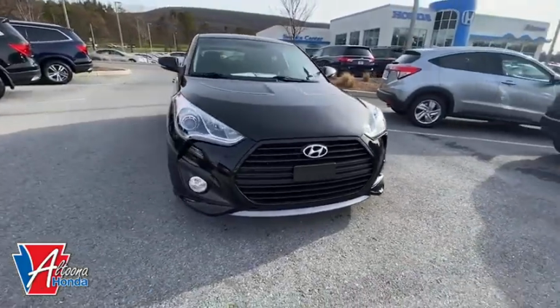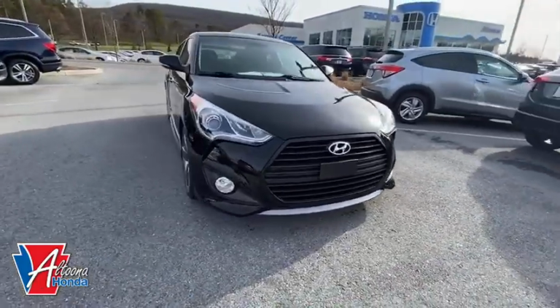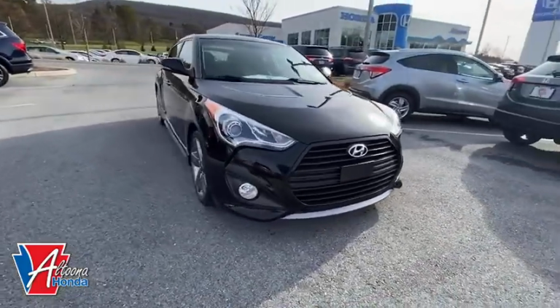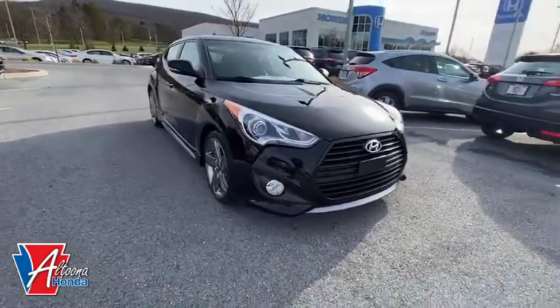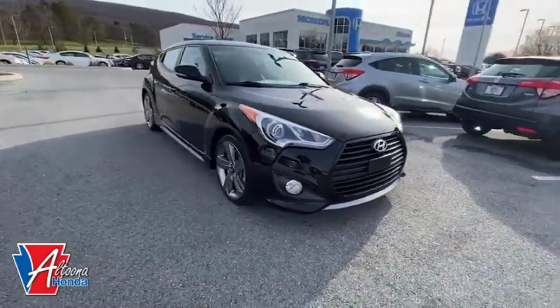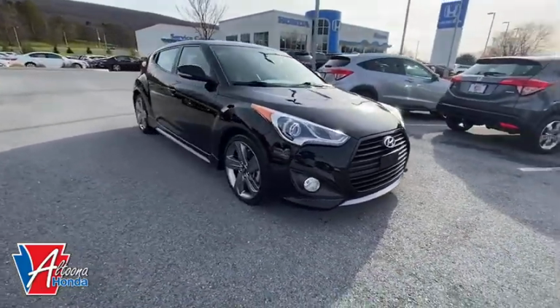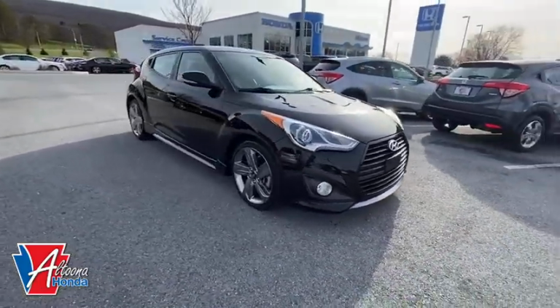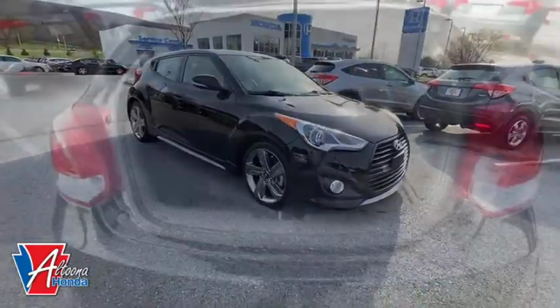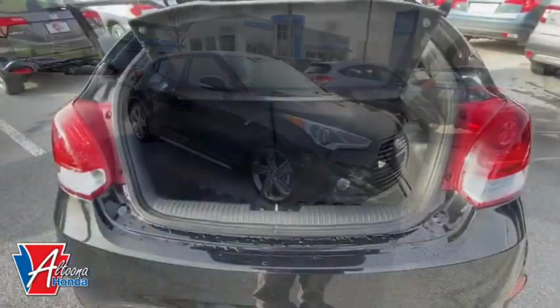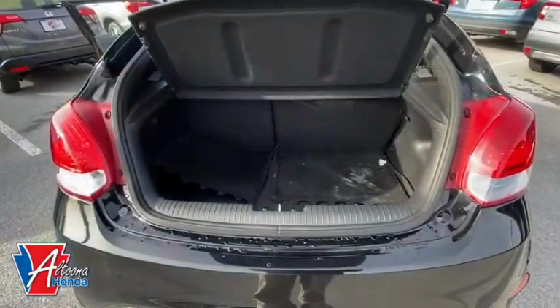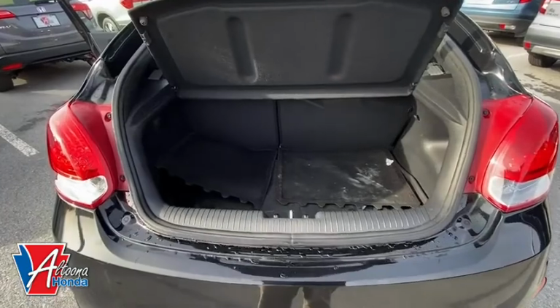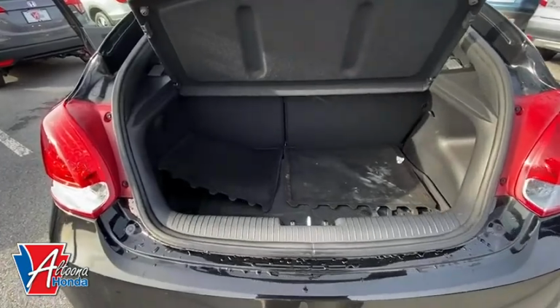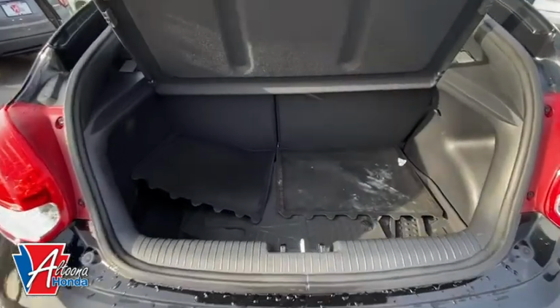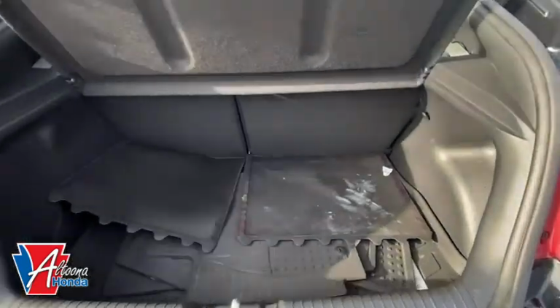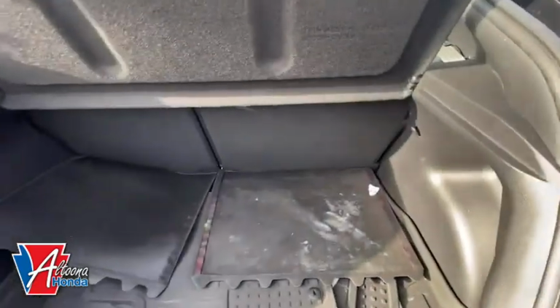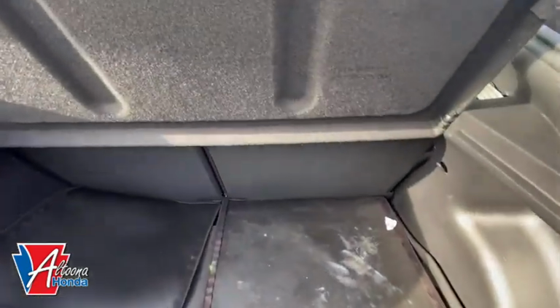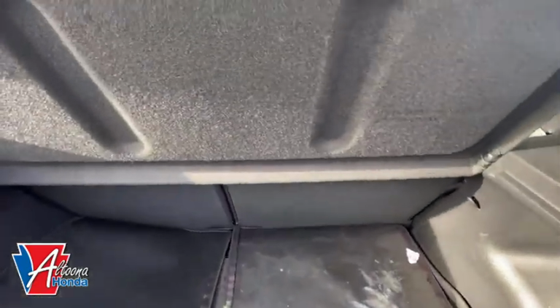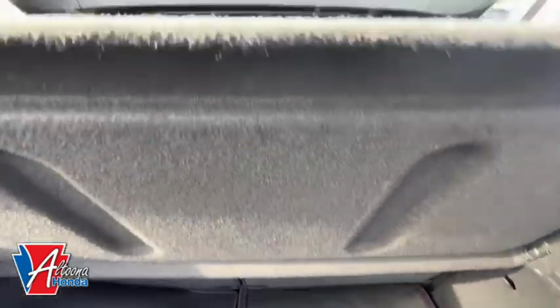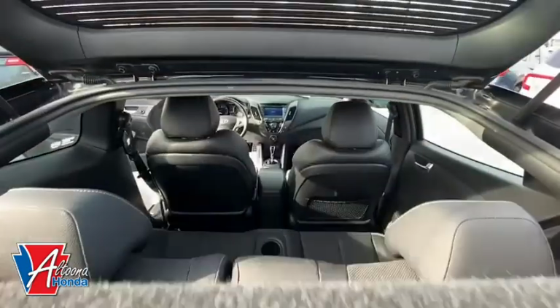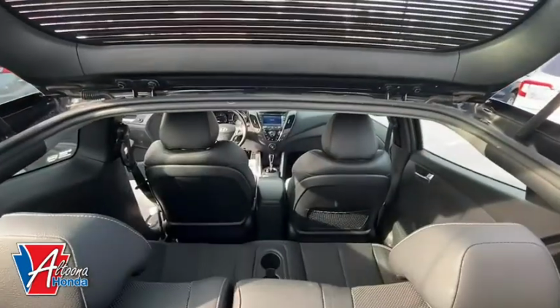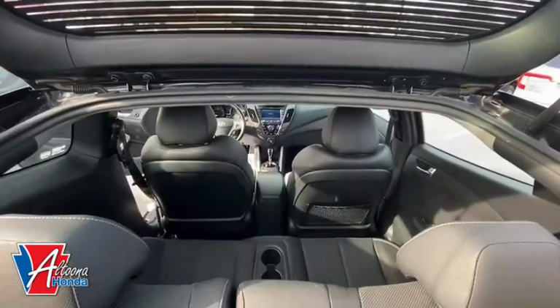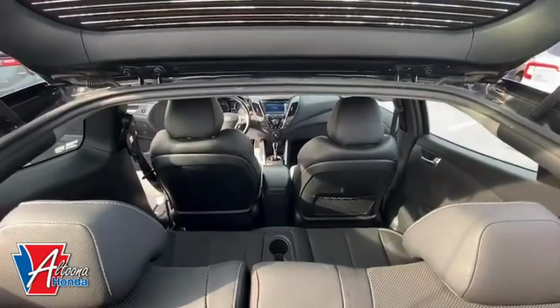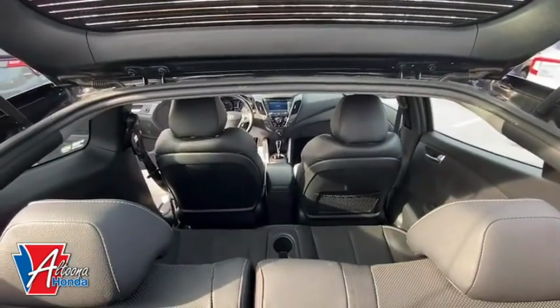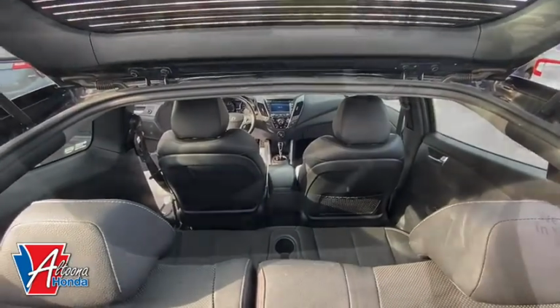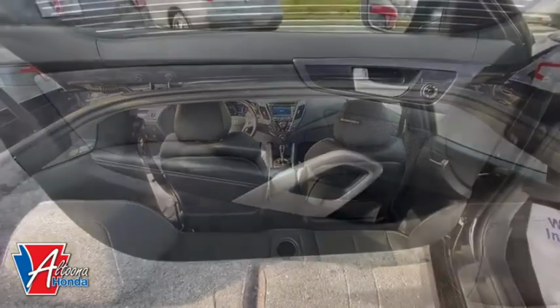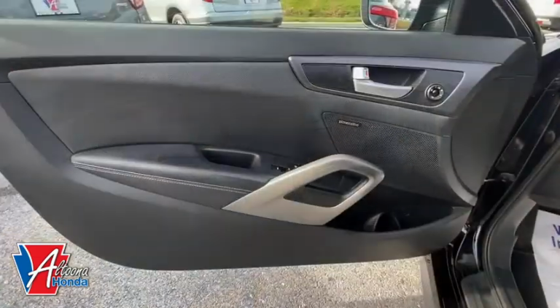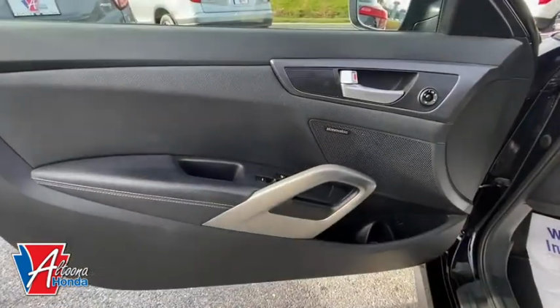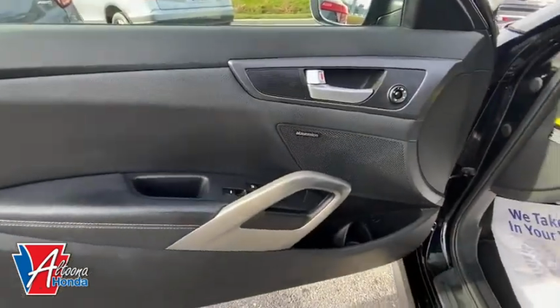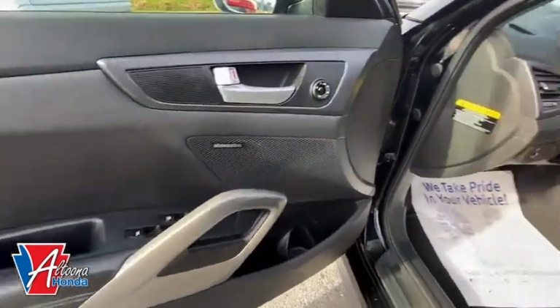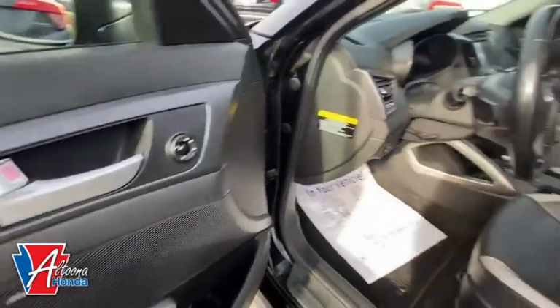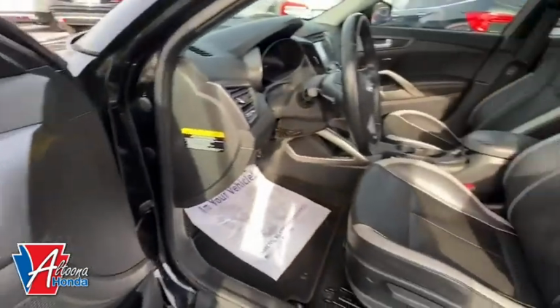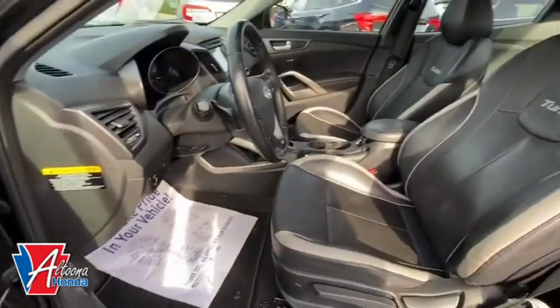Traction control, dual airbags, leather-wrapped steering wheel, power steering, four-wheel disc brakes, eight speakers, center armrest, security system, fog lights, electronic stability control.